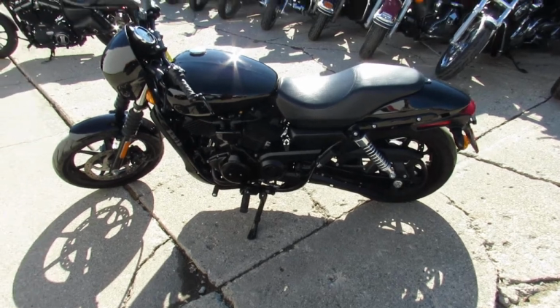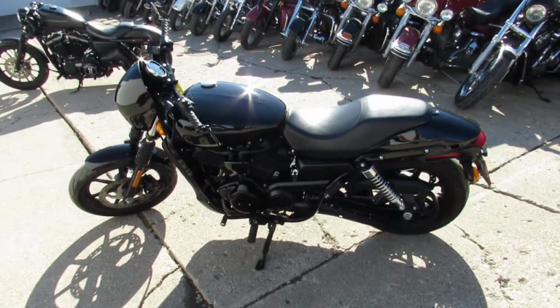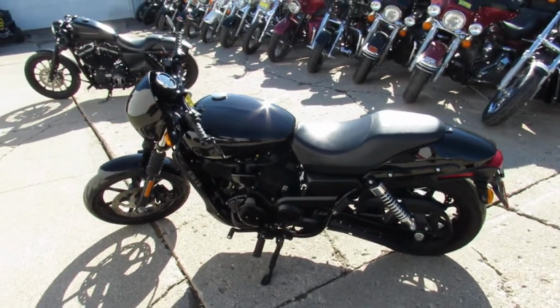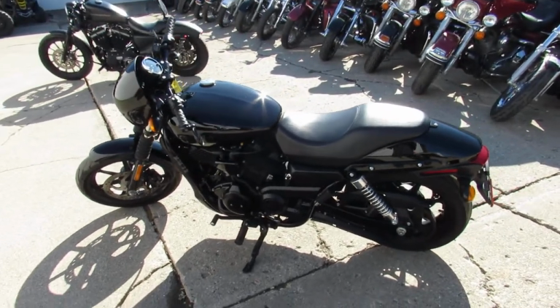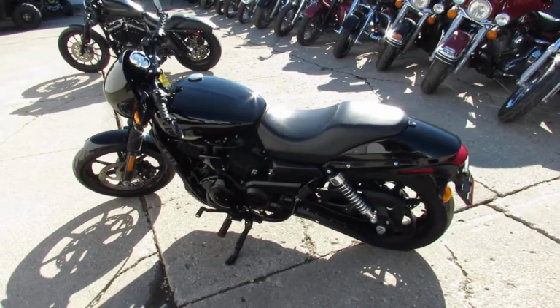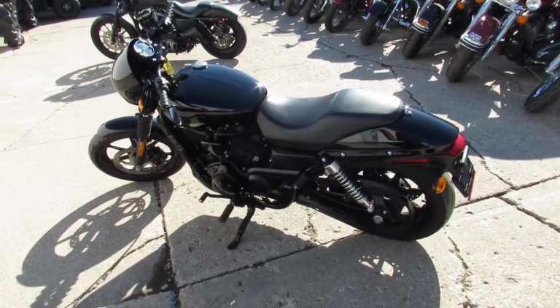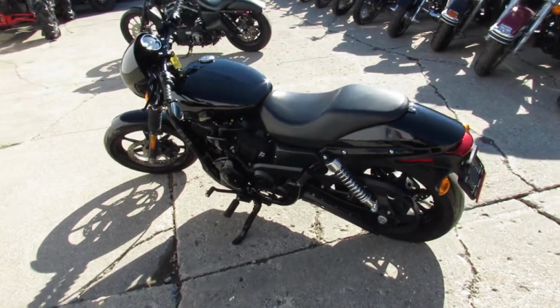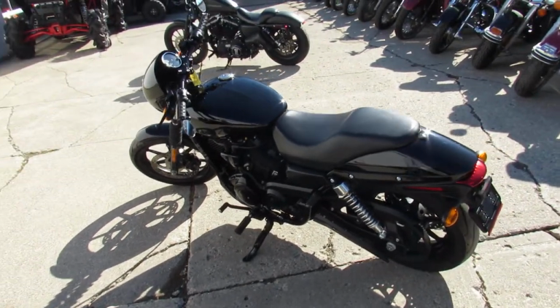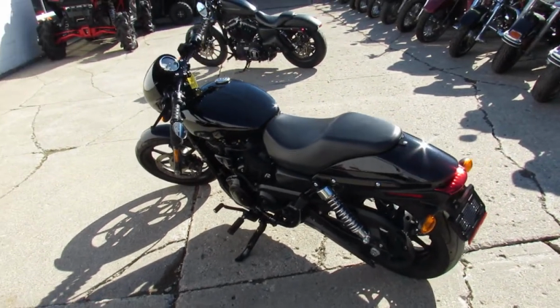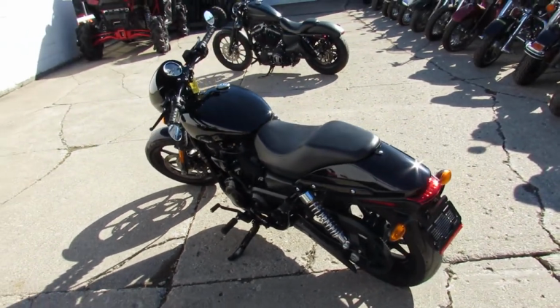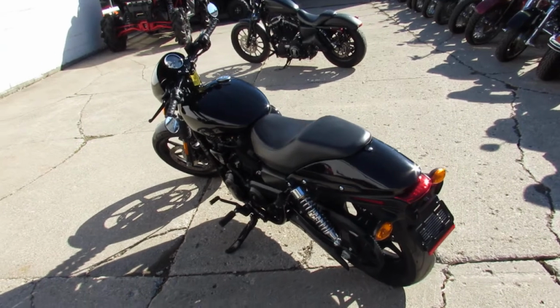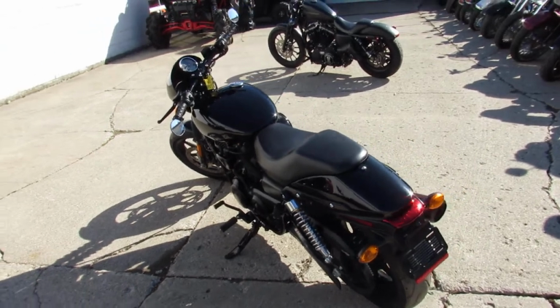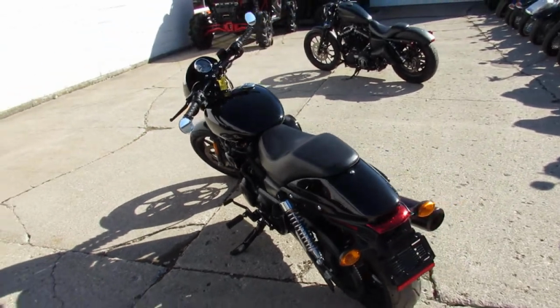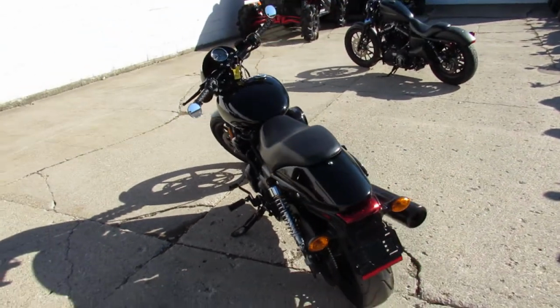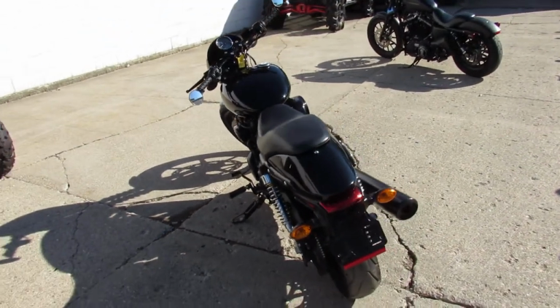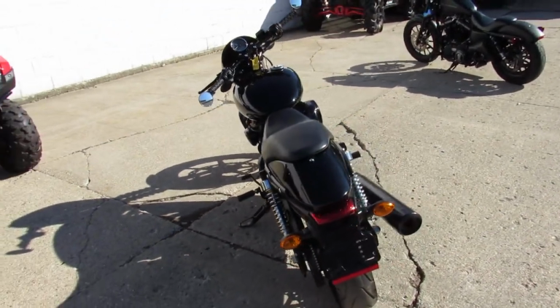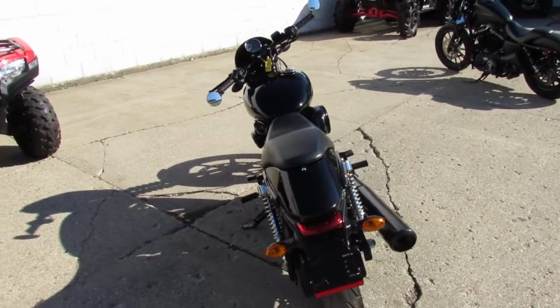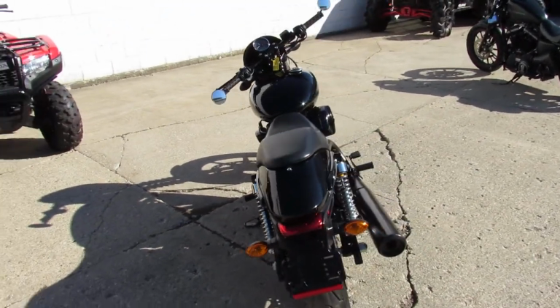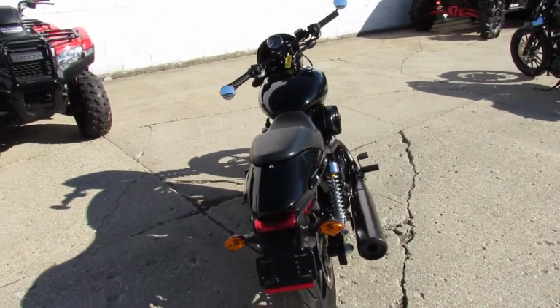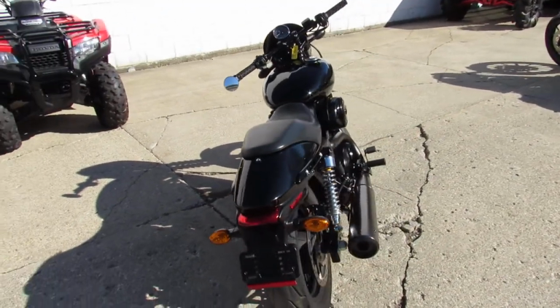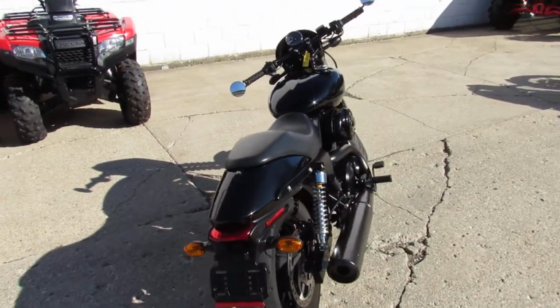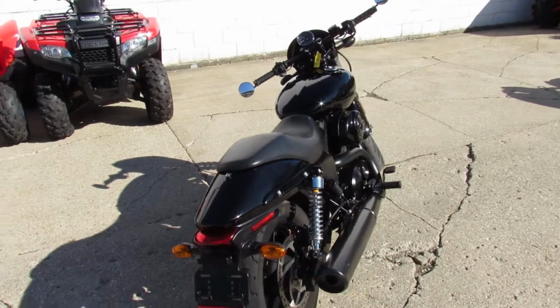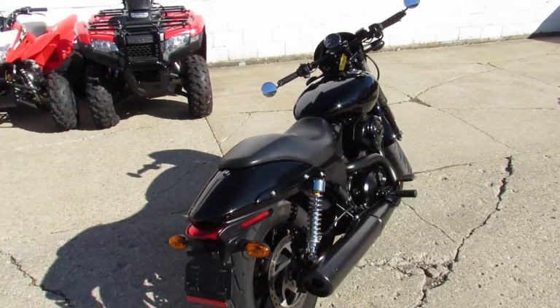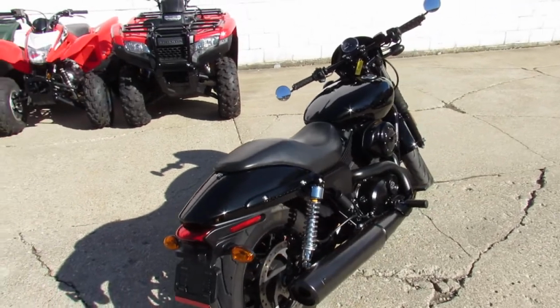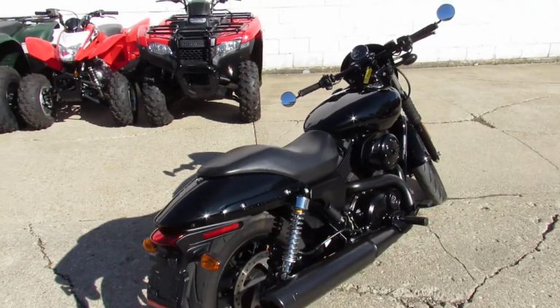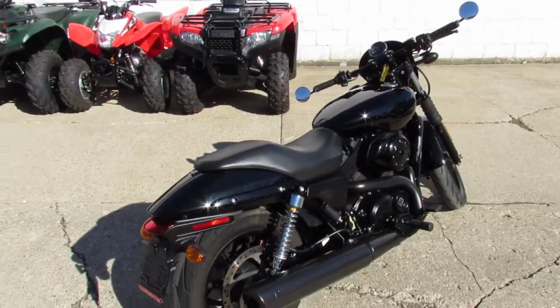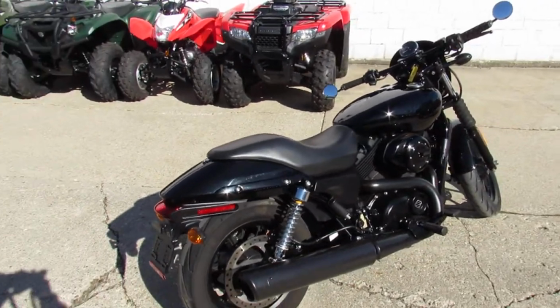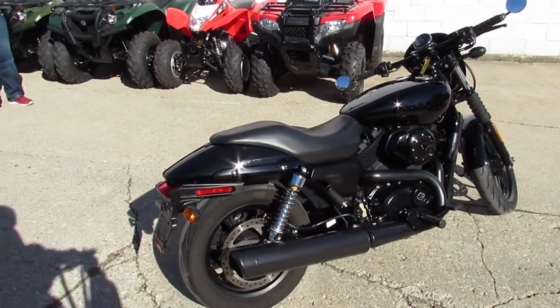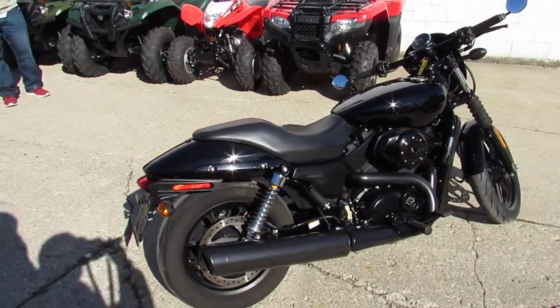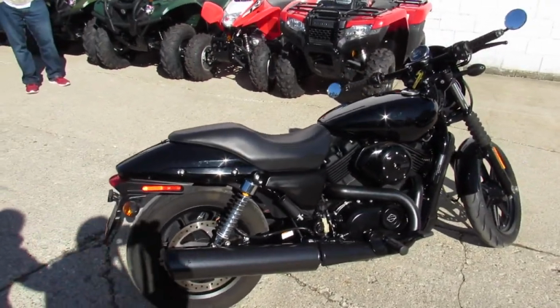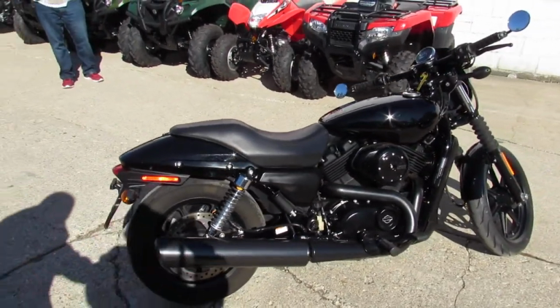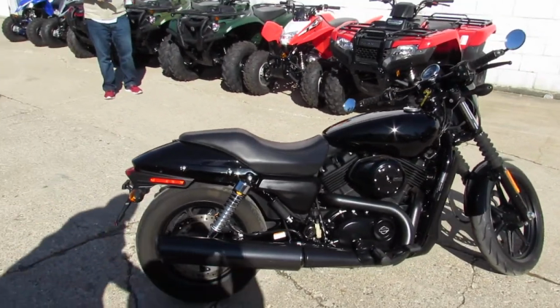Hey guys, anybody out there looking for a Harley-Davidson, we got them here at Approval Power Sports. We got over 350 used Harleys. We got guaranteed financing, lease programs, out-of-state financing, nationwide shipping. We got a ton of bikes in here, guys, and it's riding season.